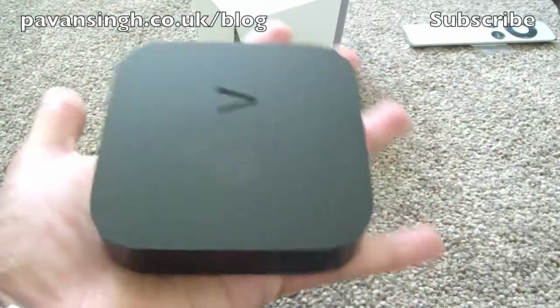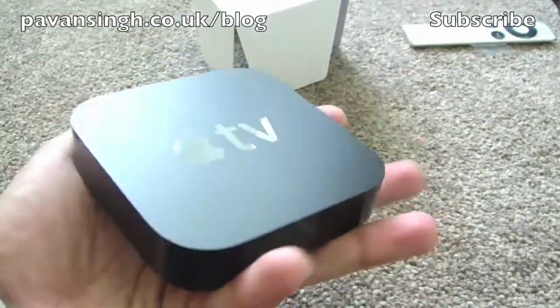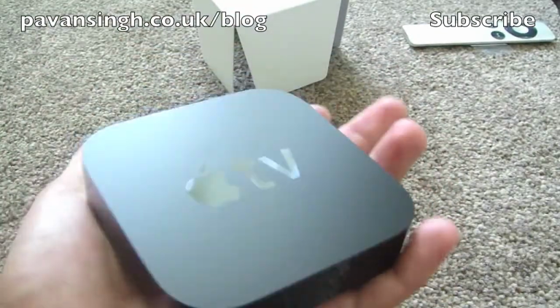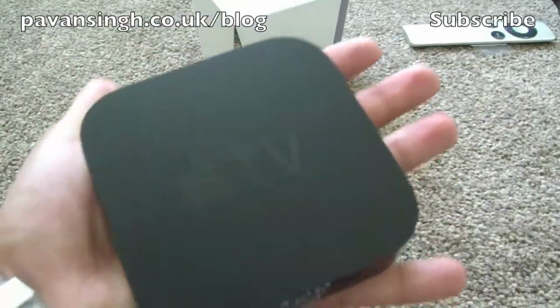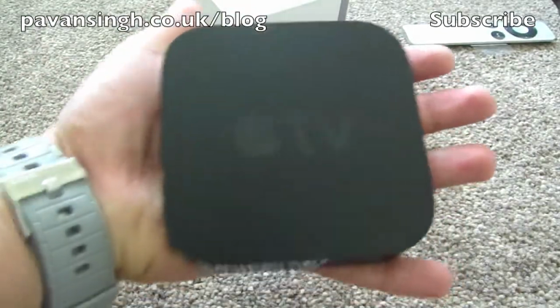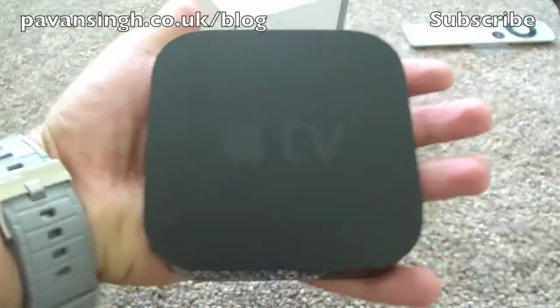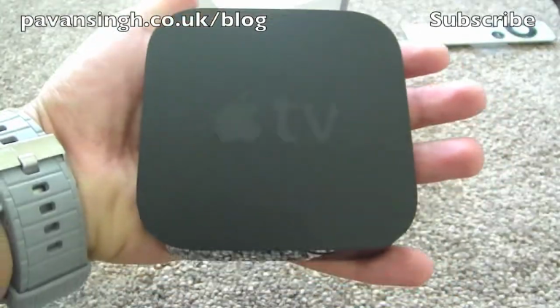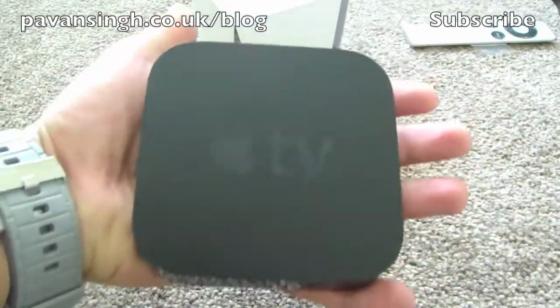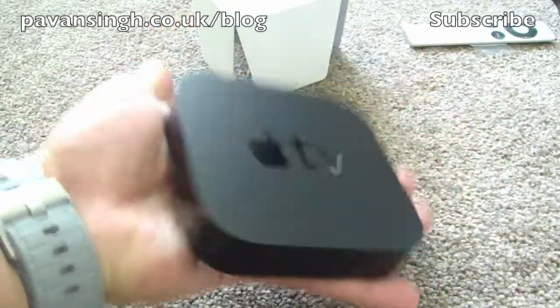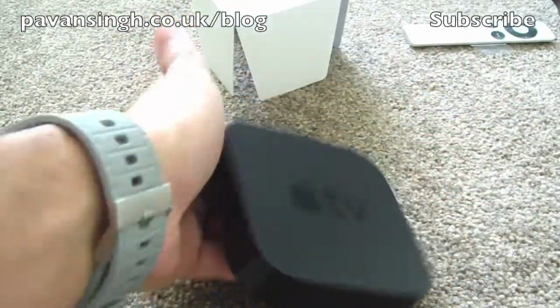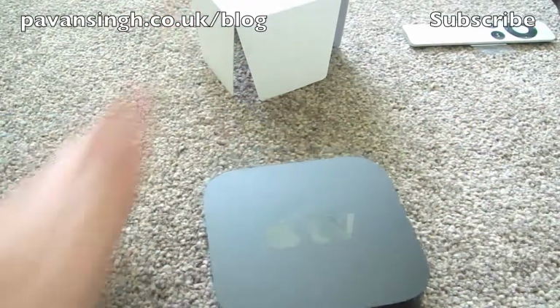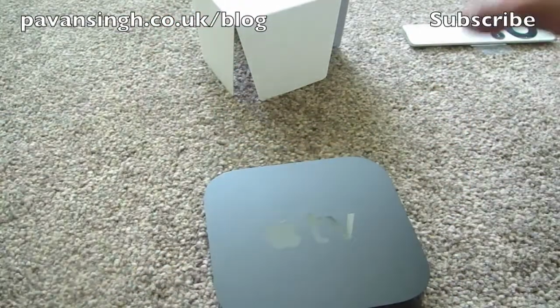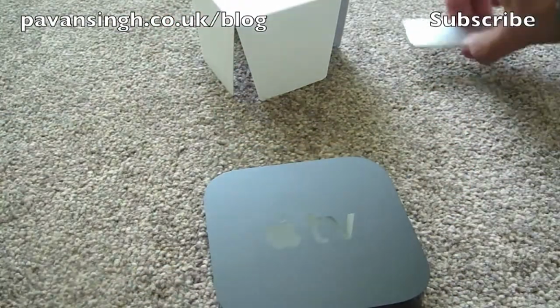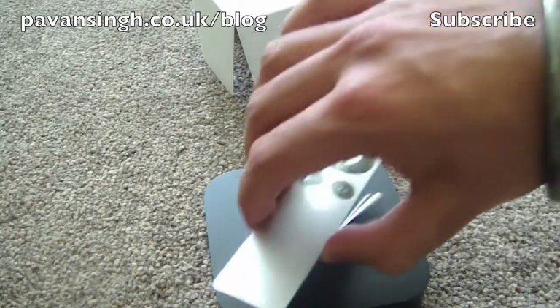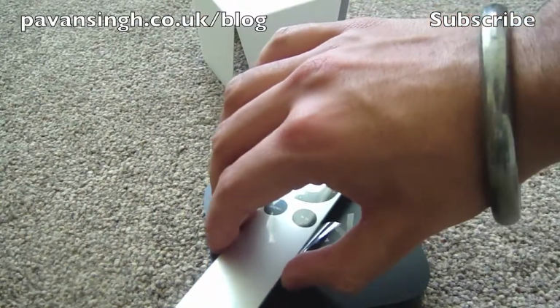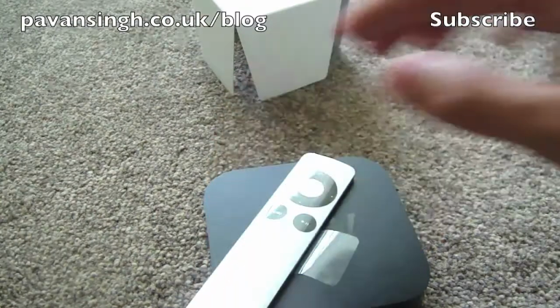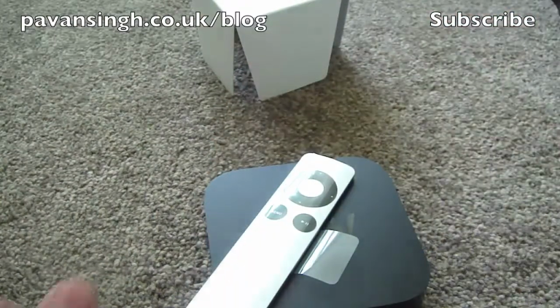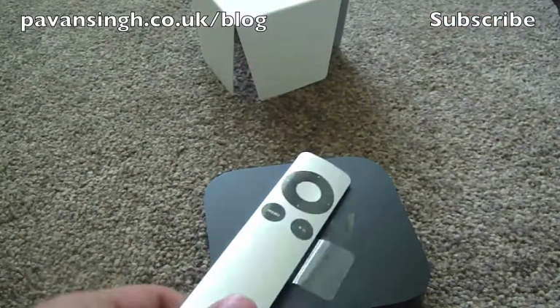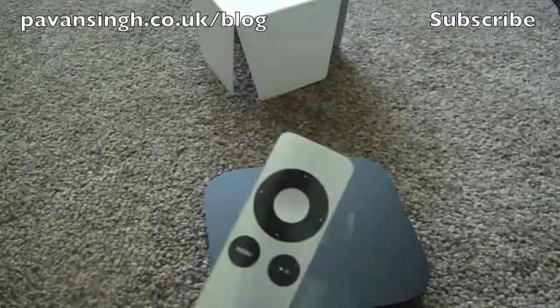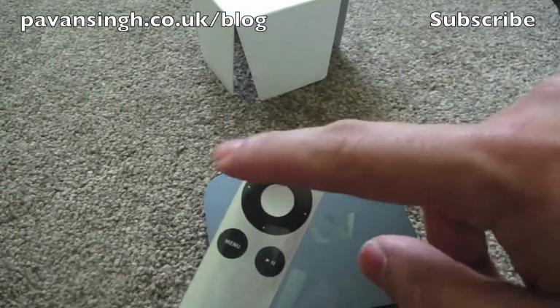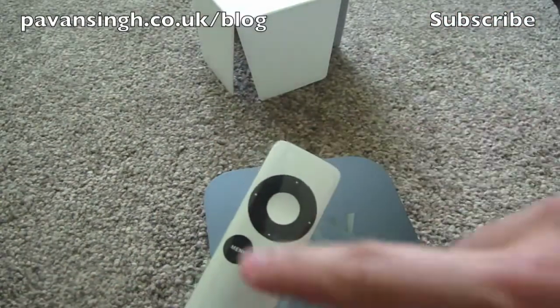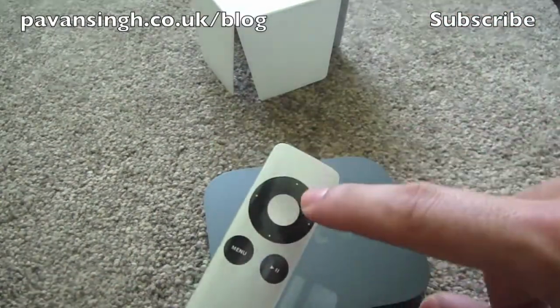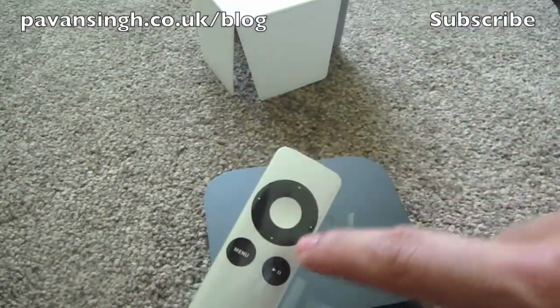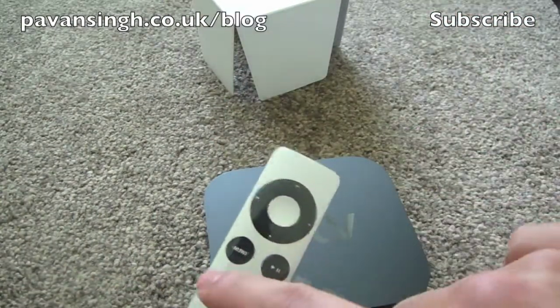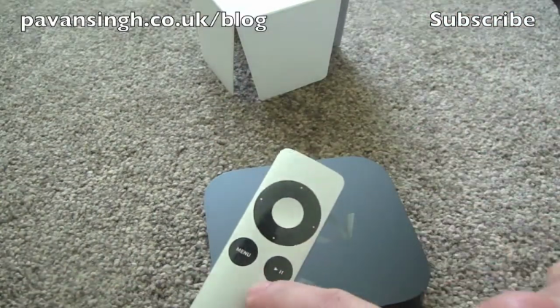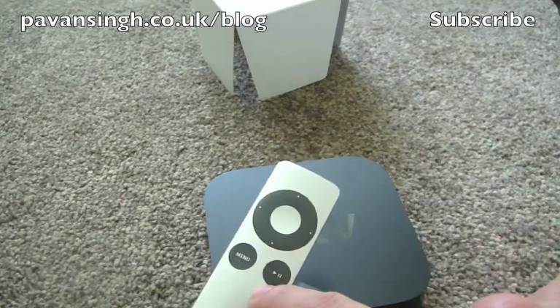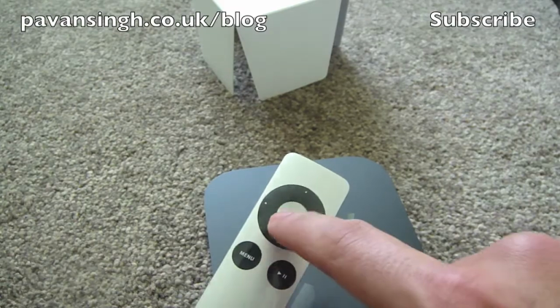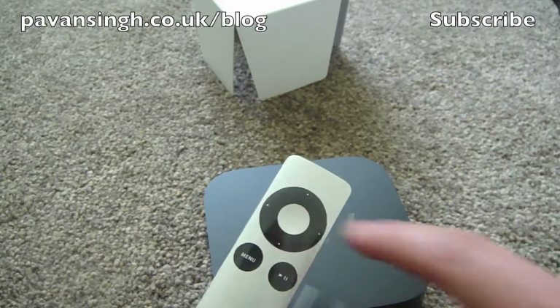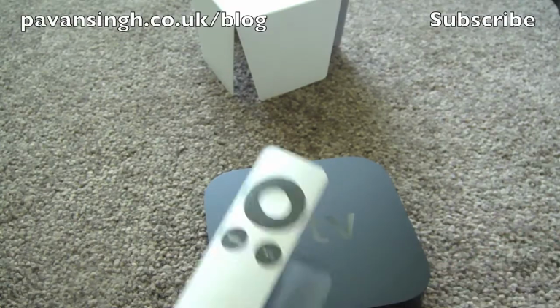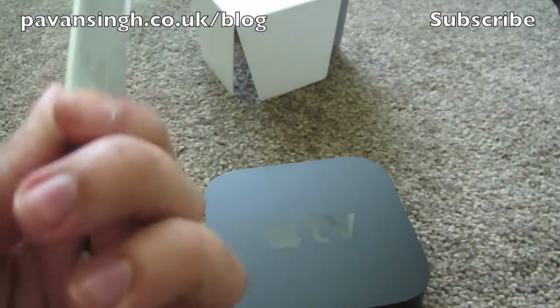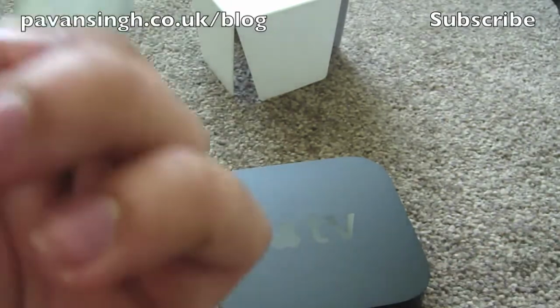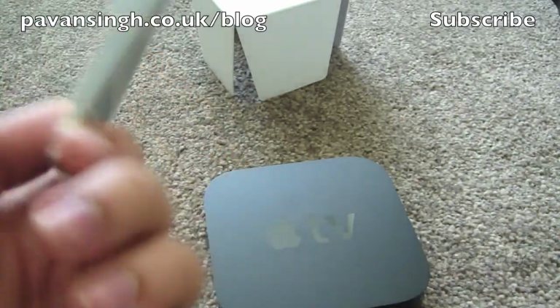It's about the size of your hand, and that's the remote next to it, with a sort of D-pad, menu, play and pause button, and a select button — and that's all that's on the remote.